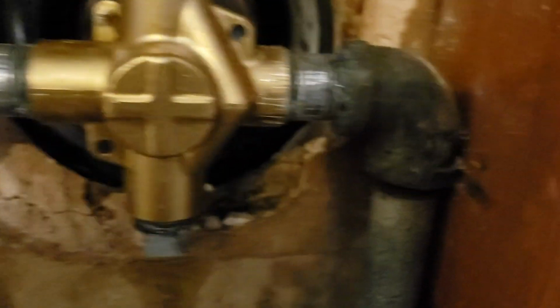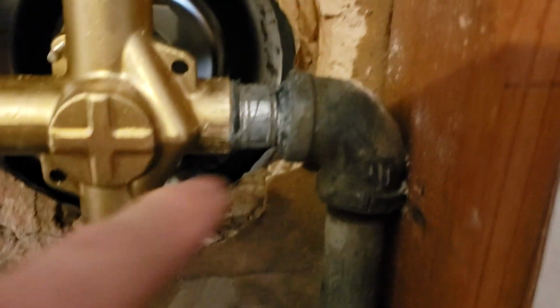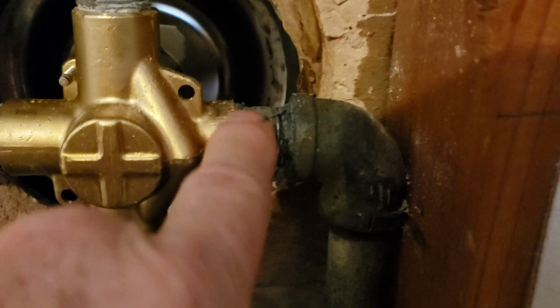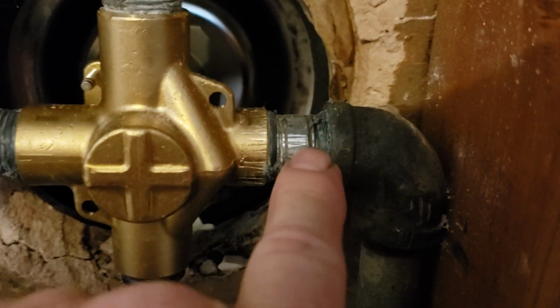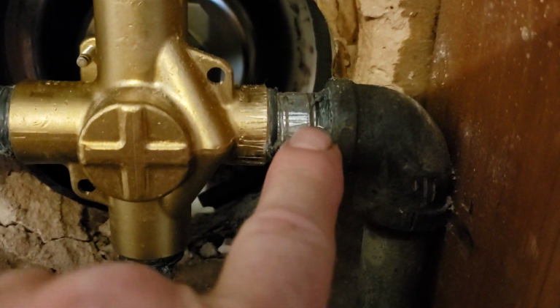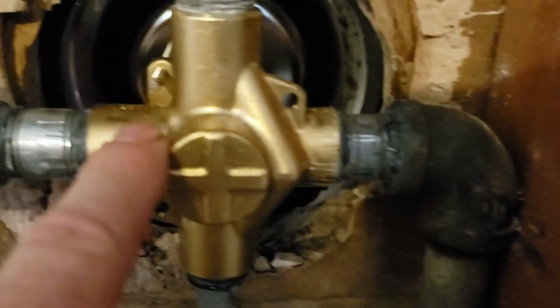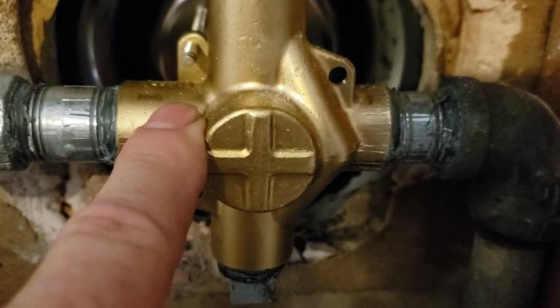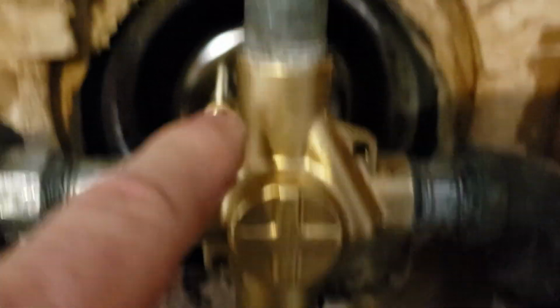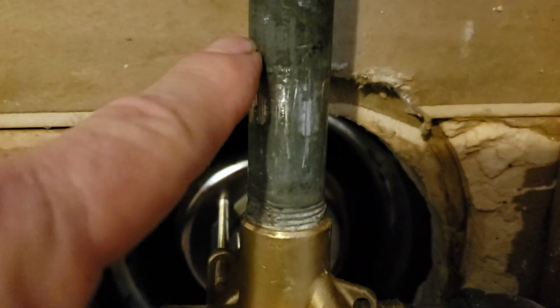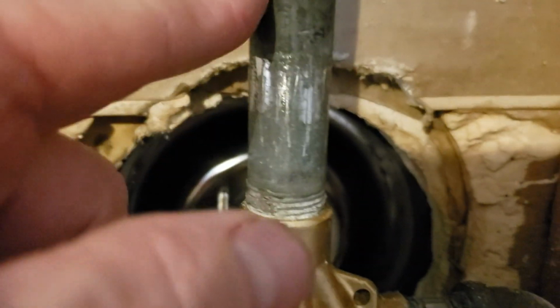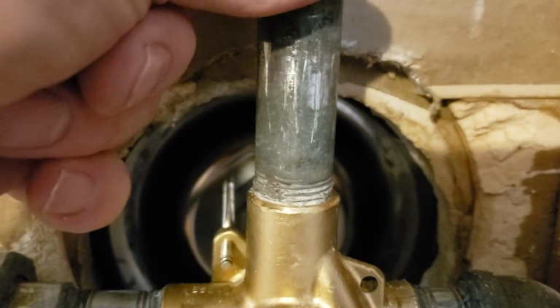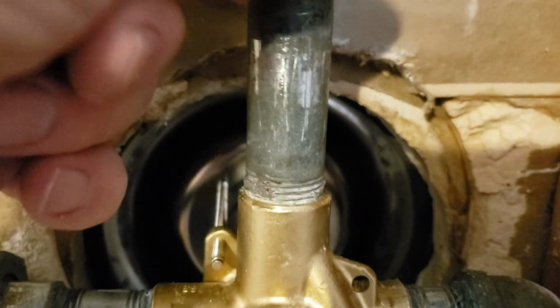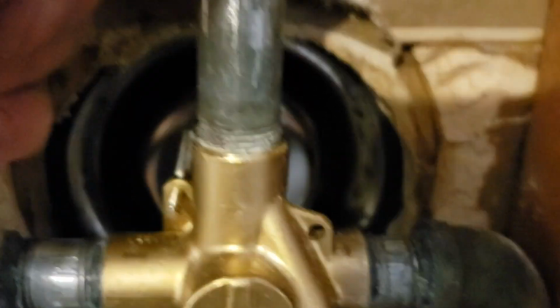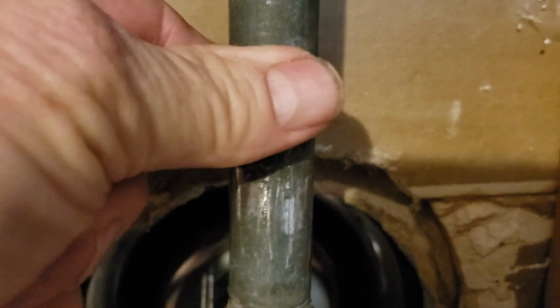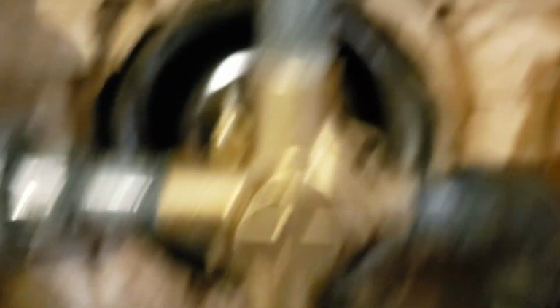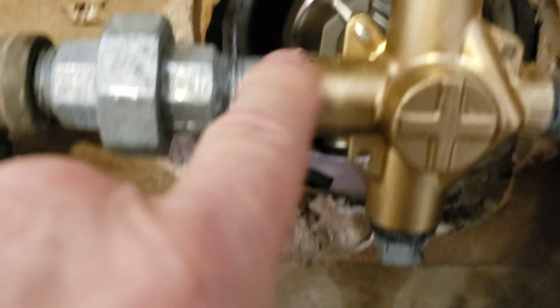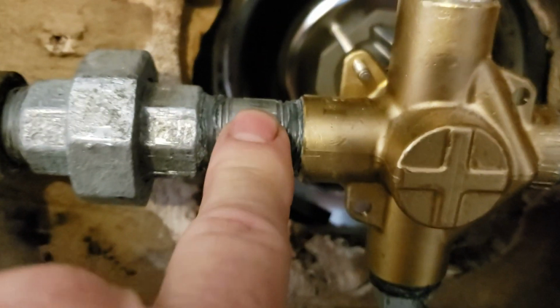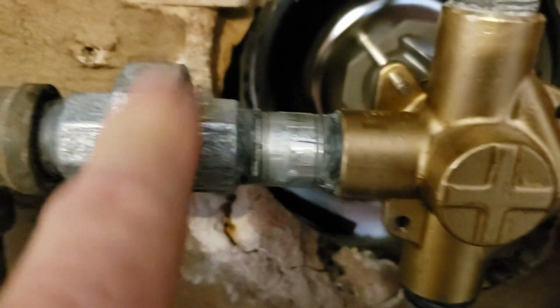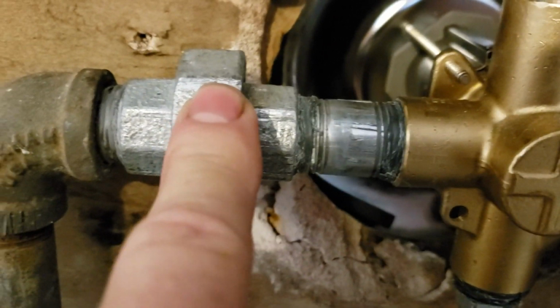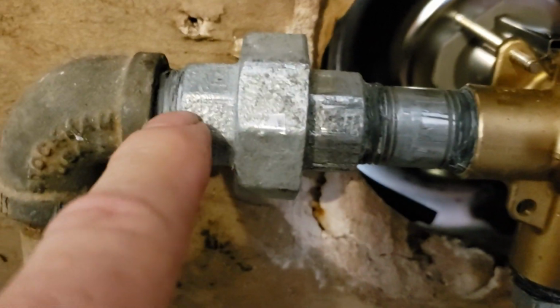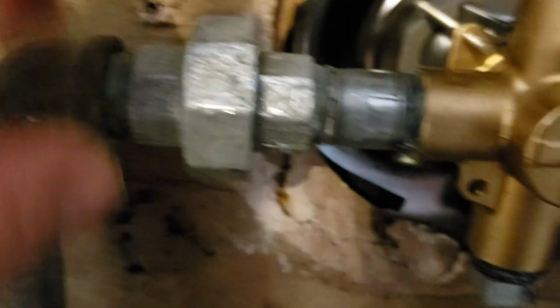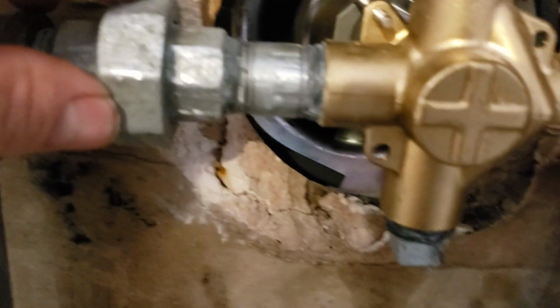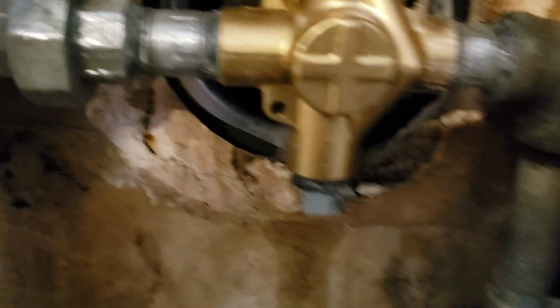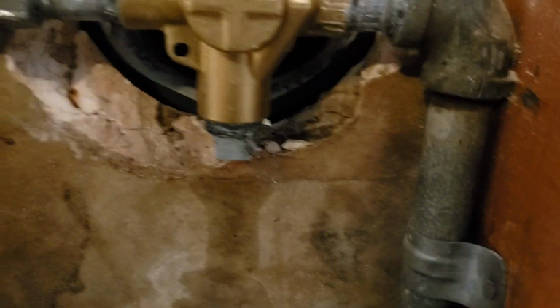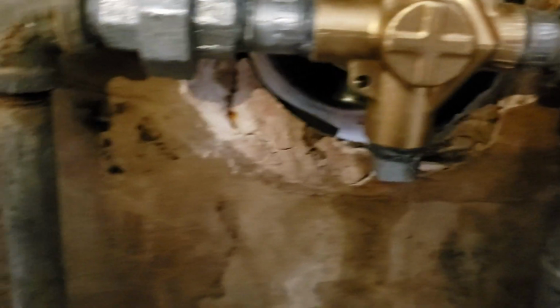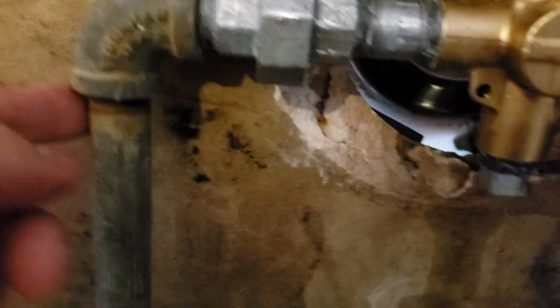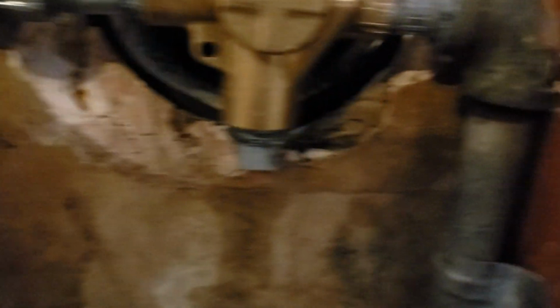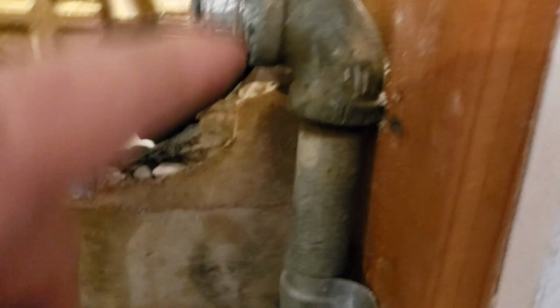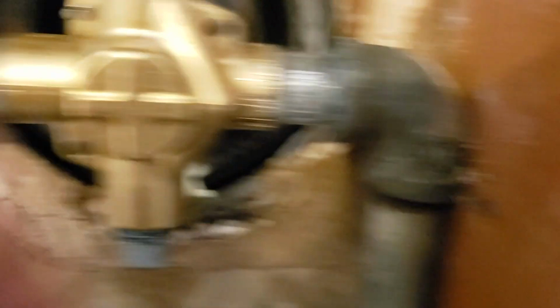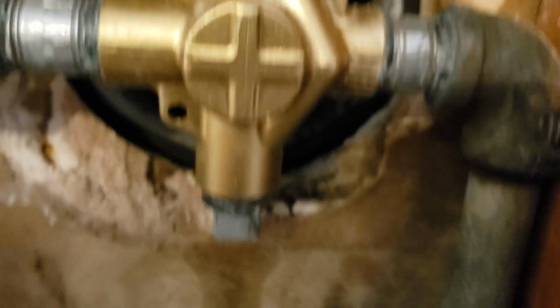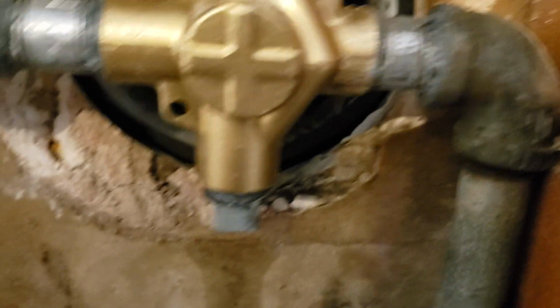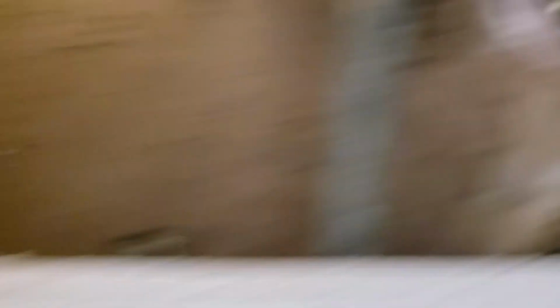We re-utilized this nipple, screwed the brand new valve on, and re-screwed the shower riser in. This is your pipe as well, and then we got you a brand new nipple, brand new union, brand new nipple, and got it tied back together. We've run lots of water down here and tested this for leaks — everything looks good back here.